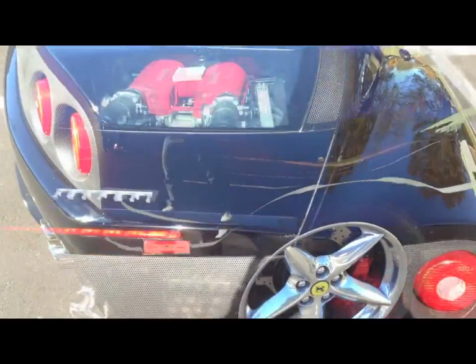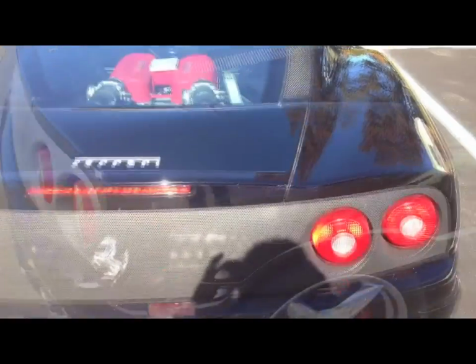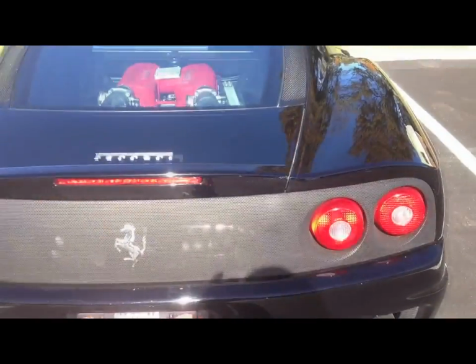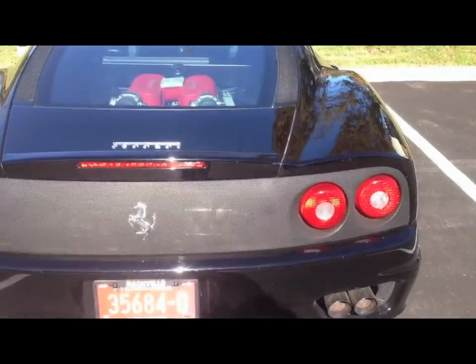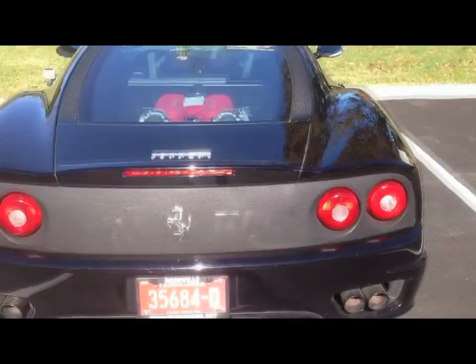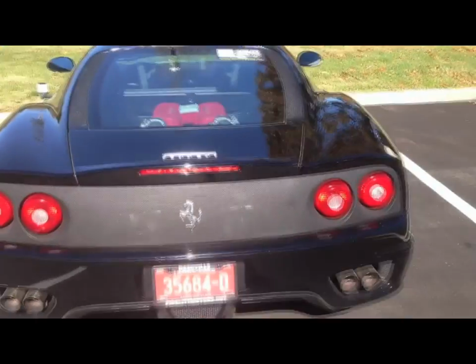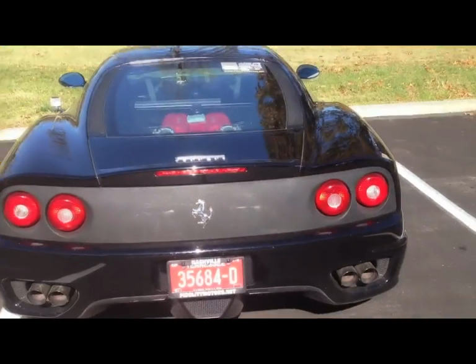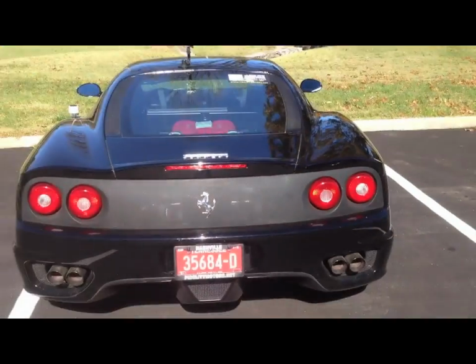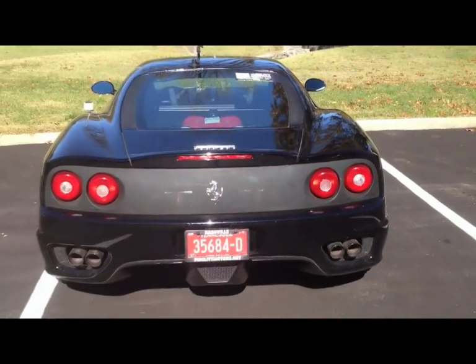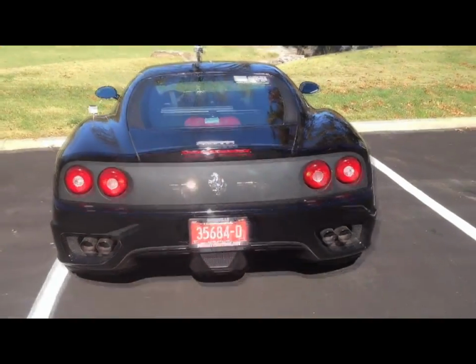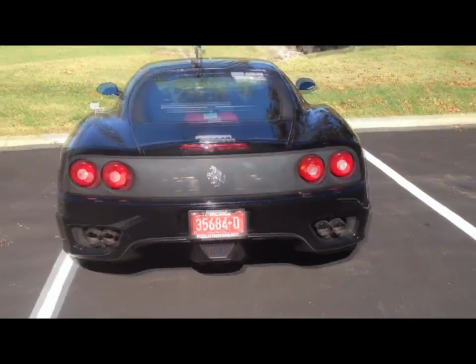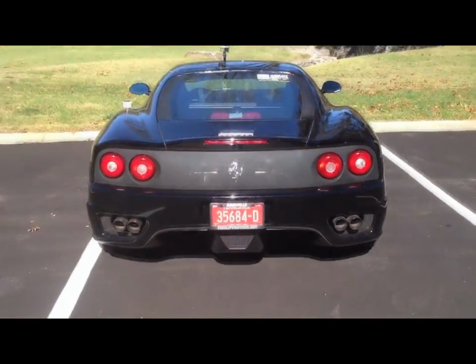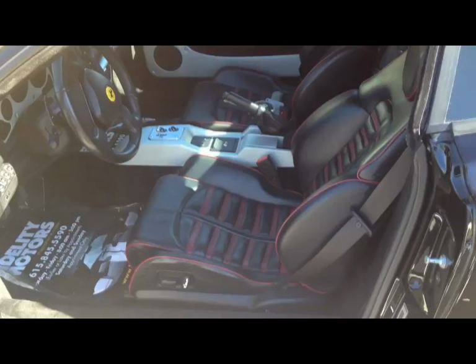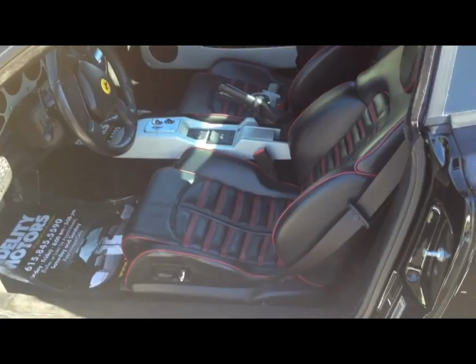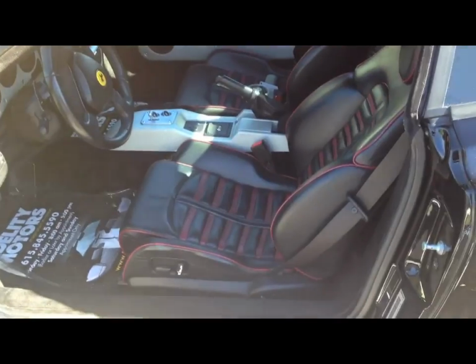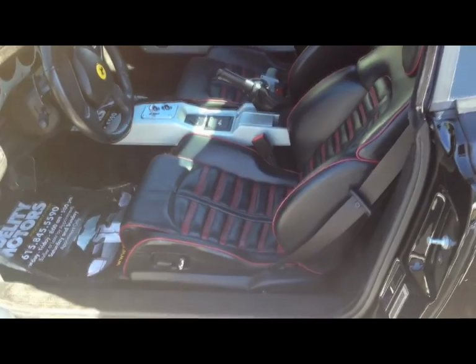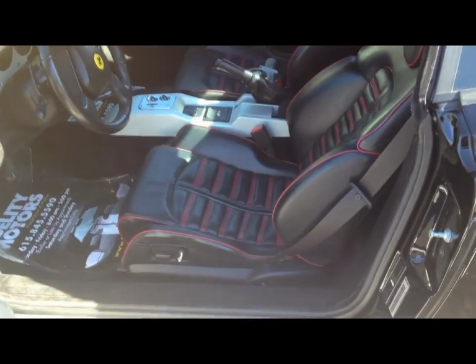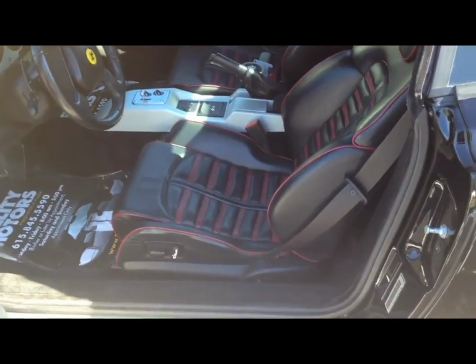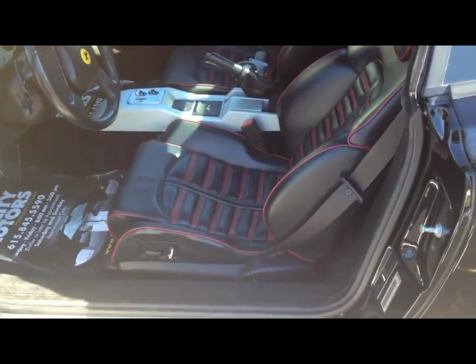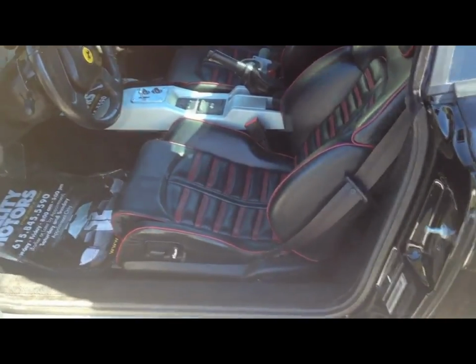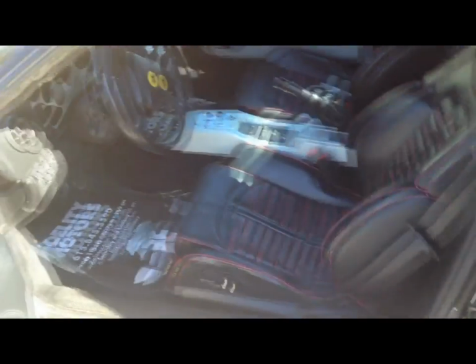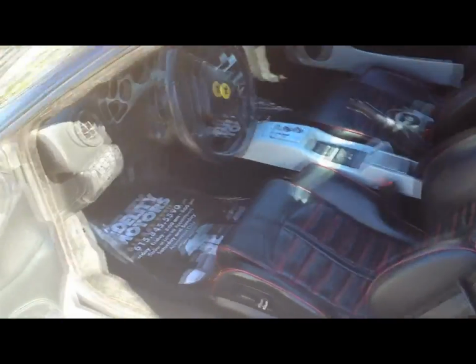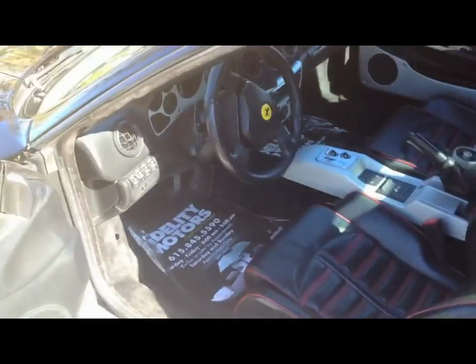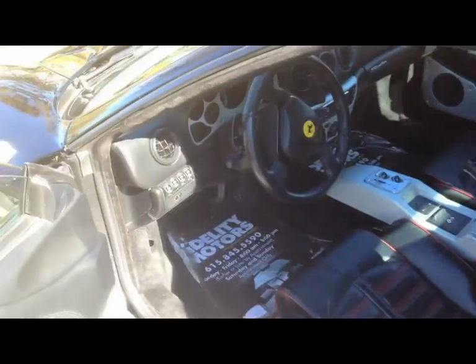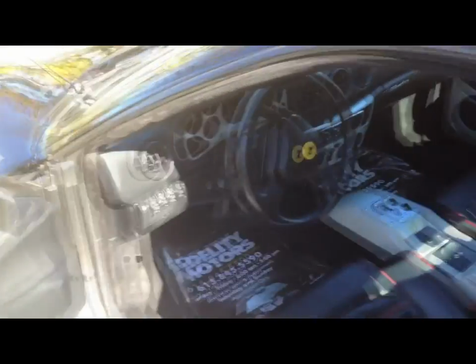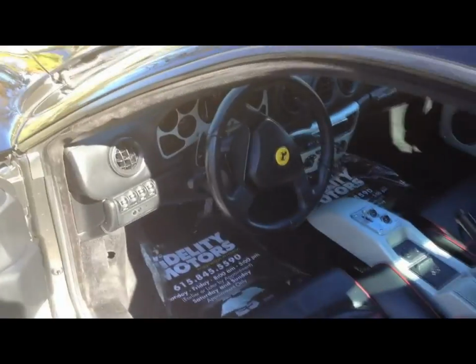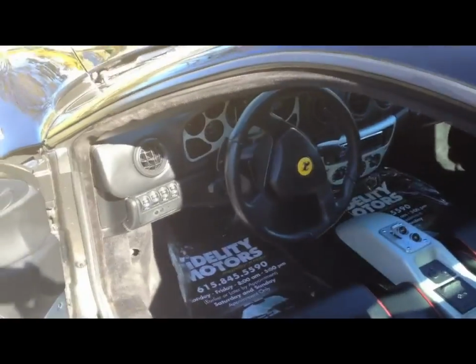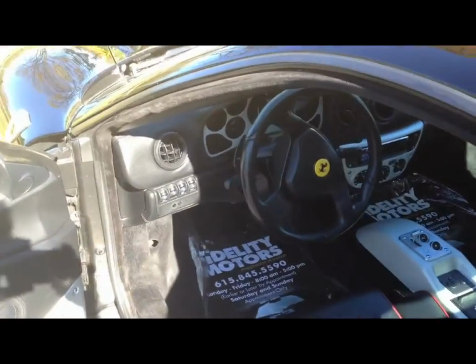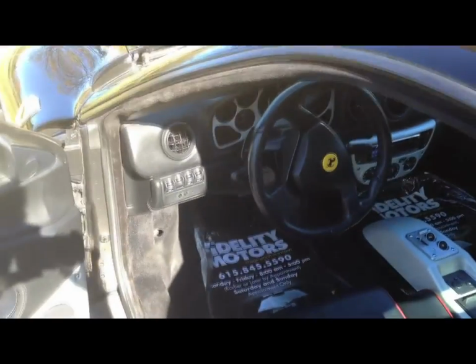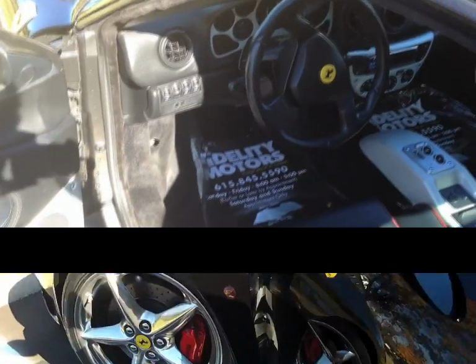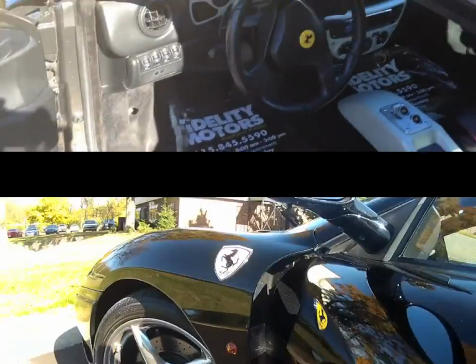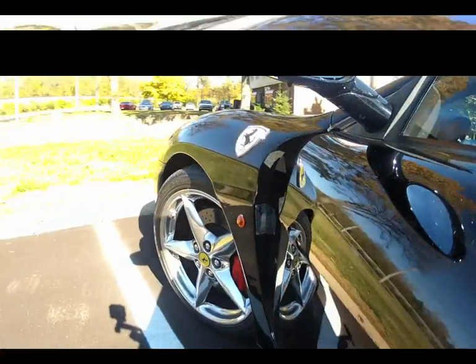The engine's been upgraded with a 2V exhaust. The interior is black as well with red piping. Now we'll go ahead and get in and take it for a little ride.